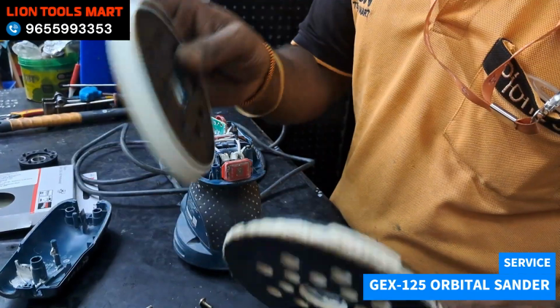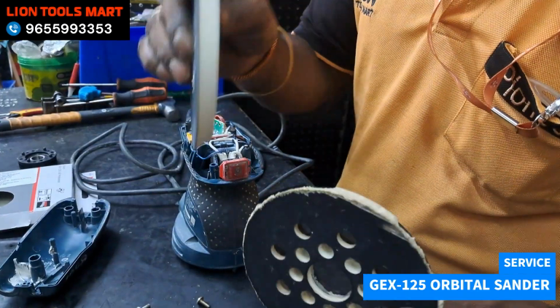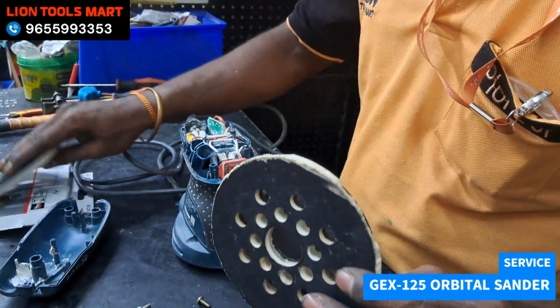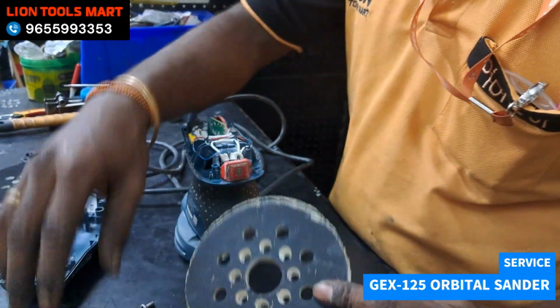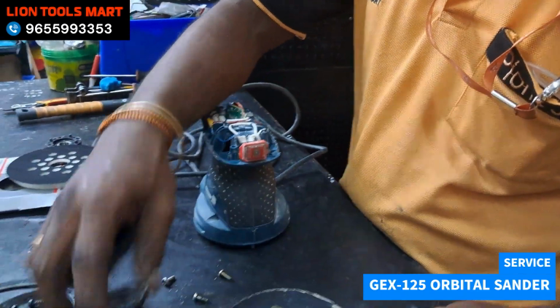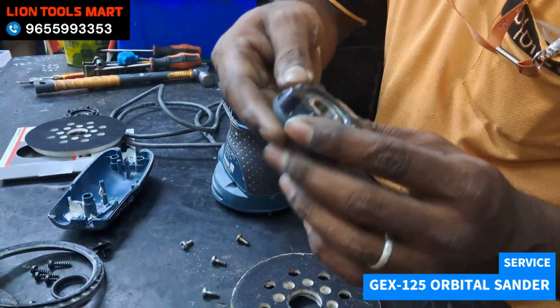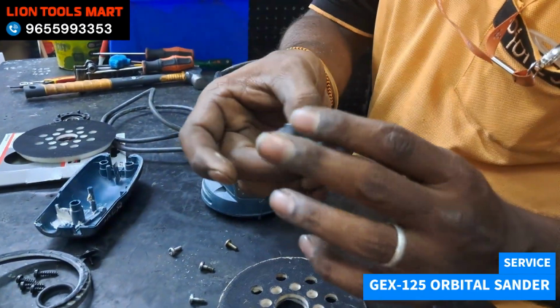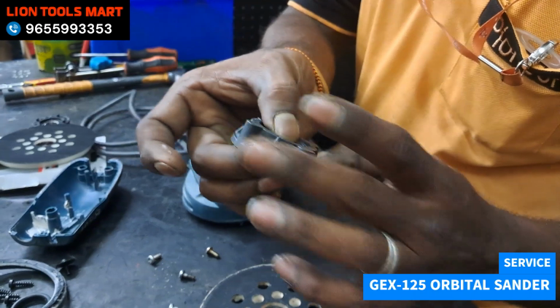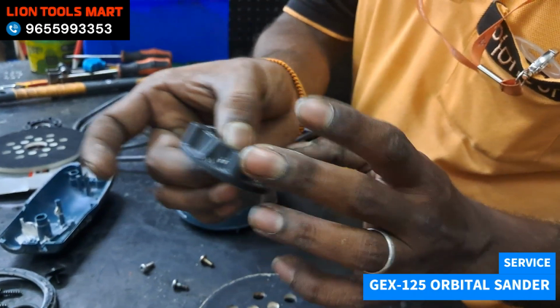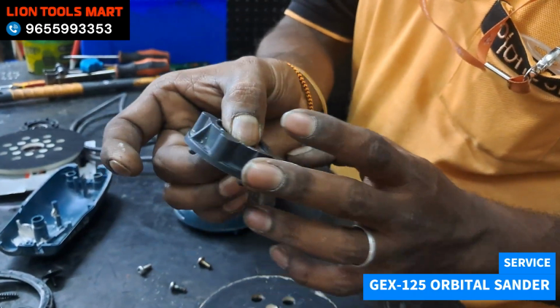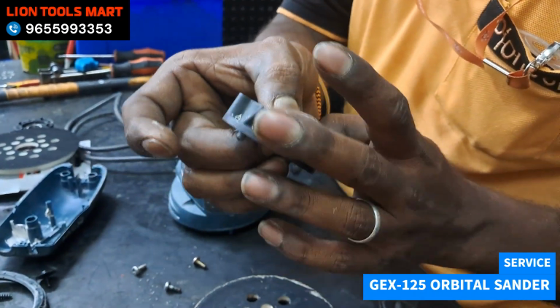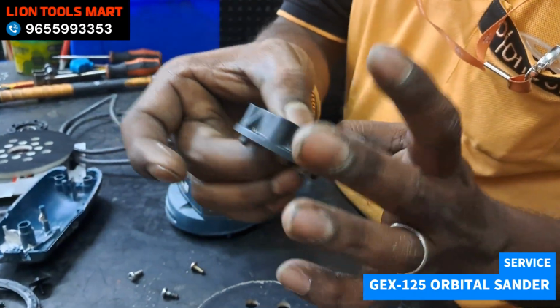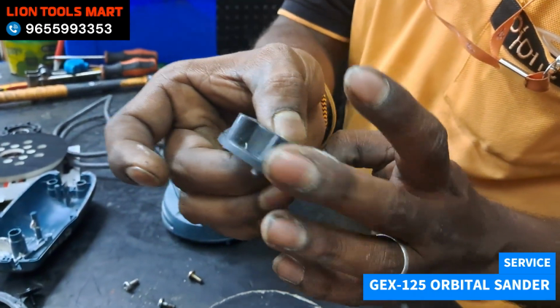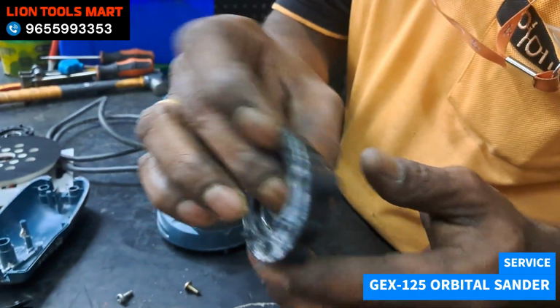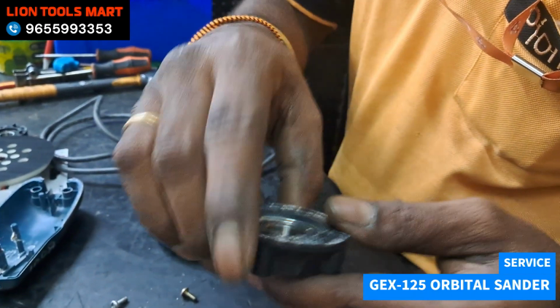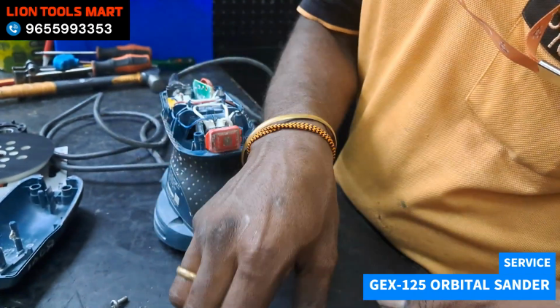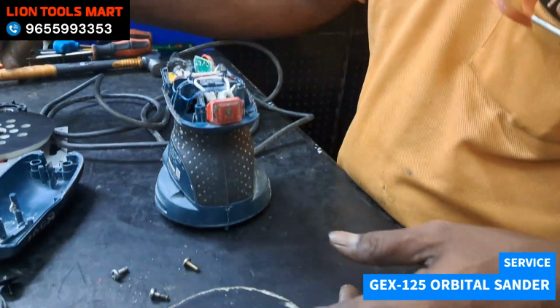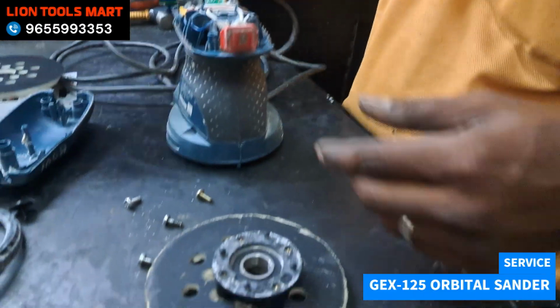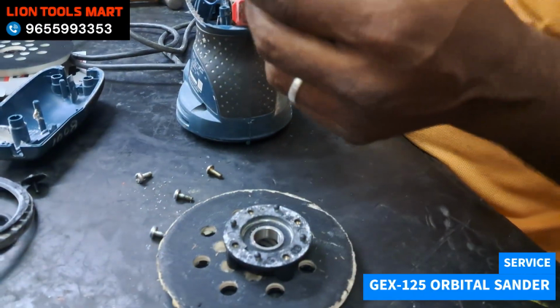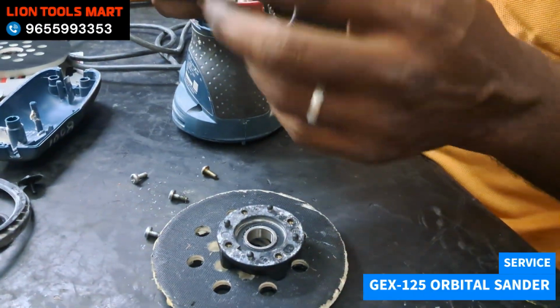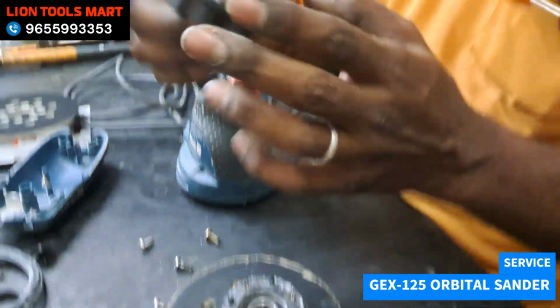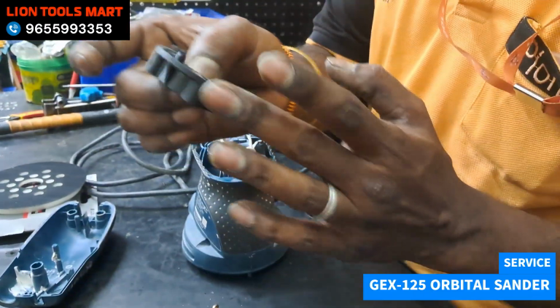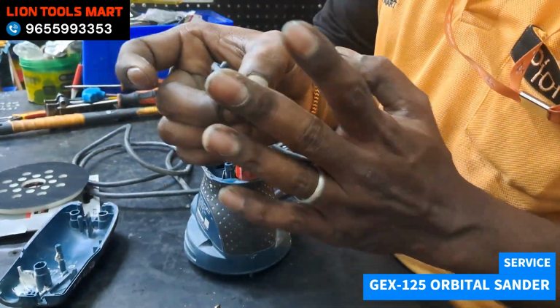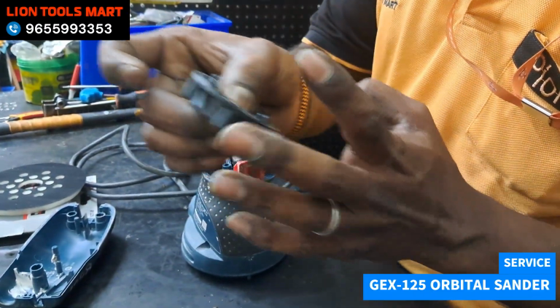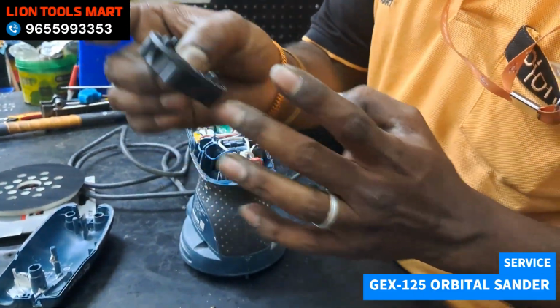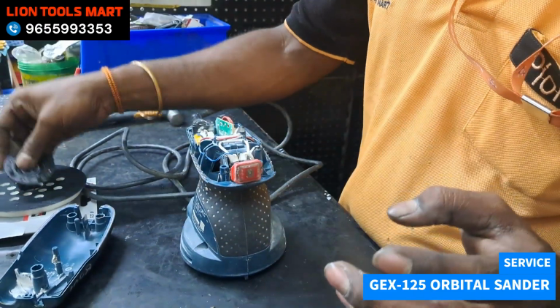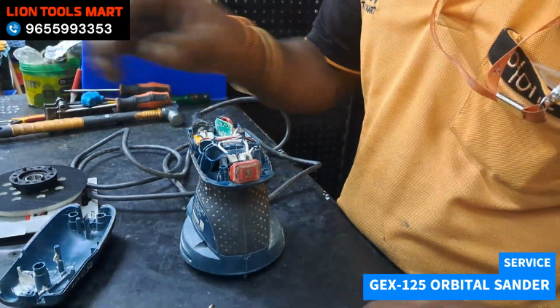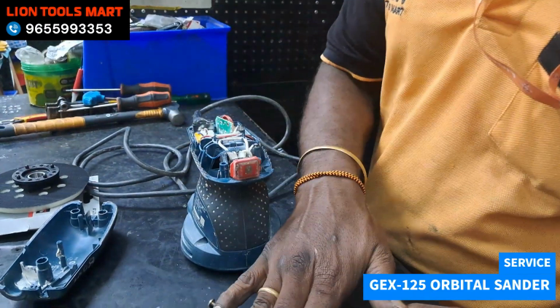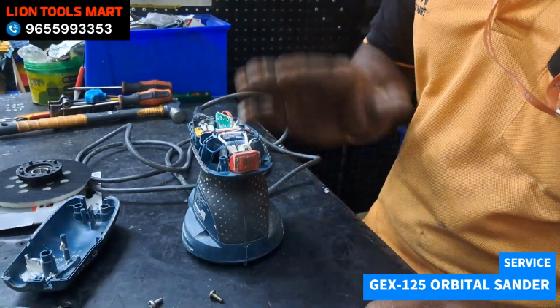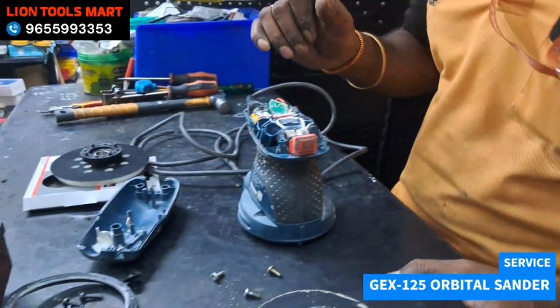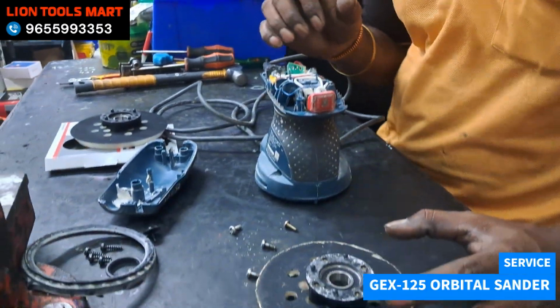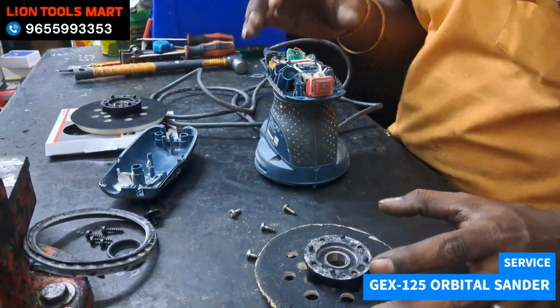So the pad is a complaint, then the bearing flange. The bearing is tight. This is a new bearing flange. This is a free air cone — so this is a complaint. Let's see how we replace it.